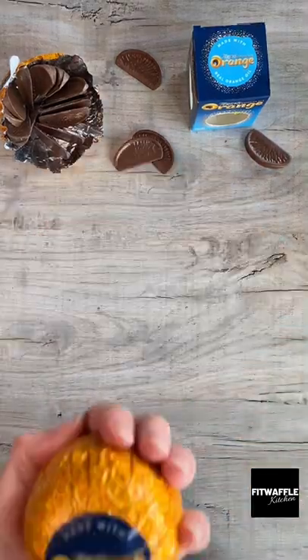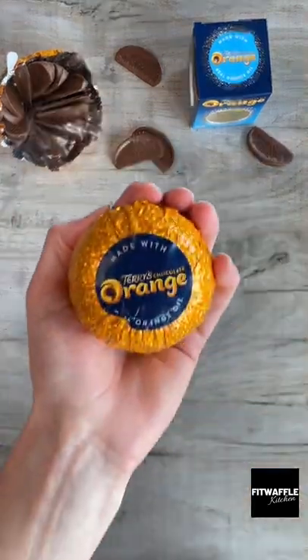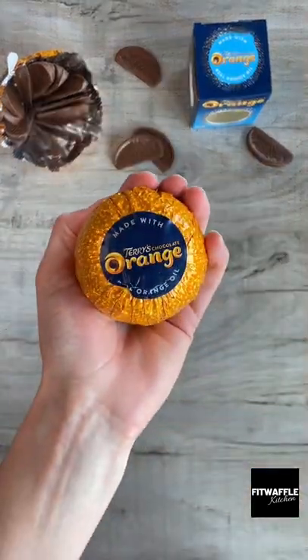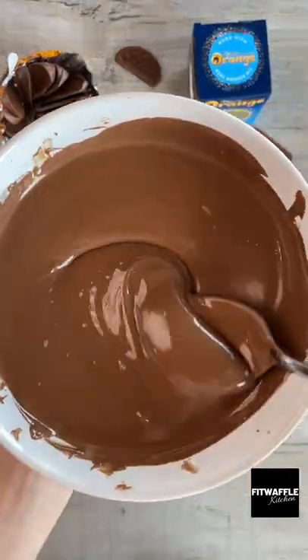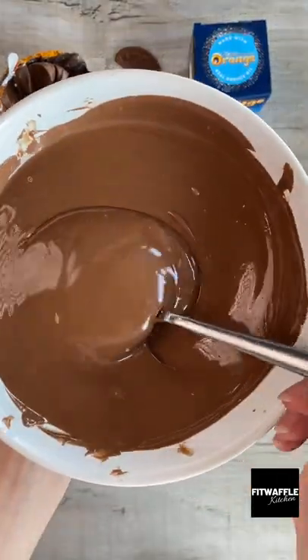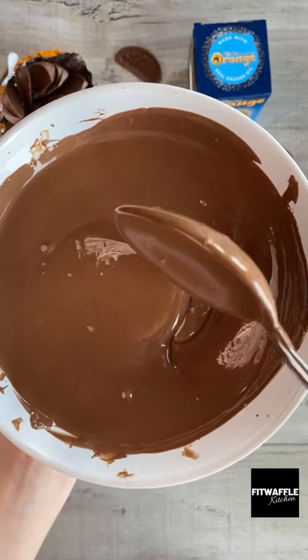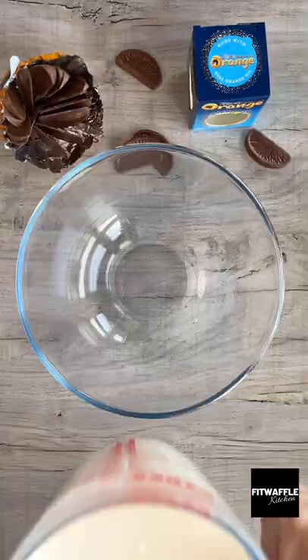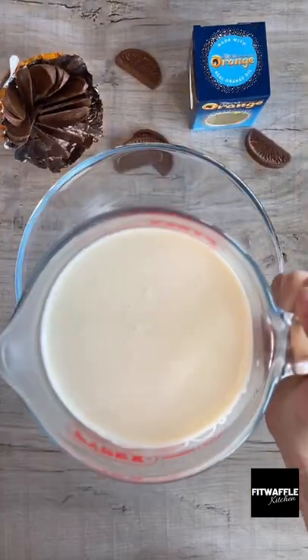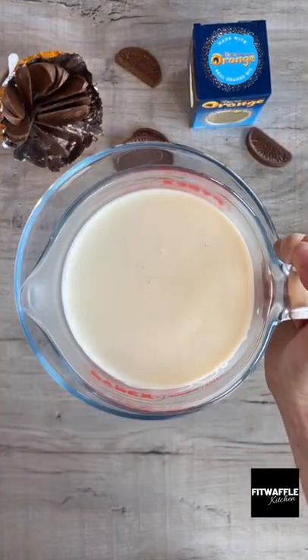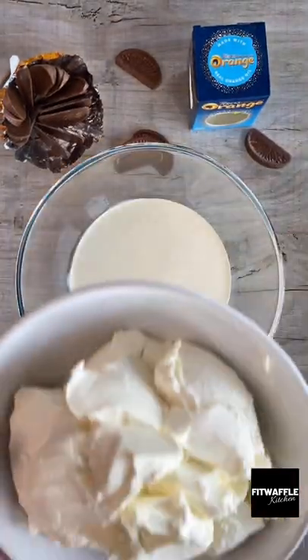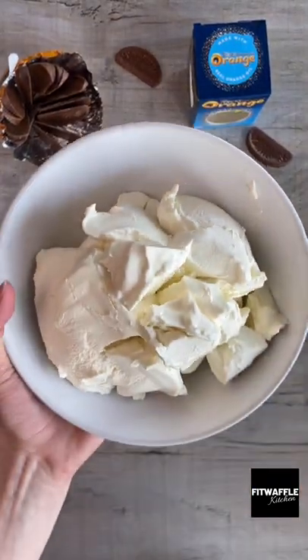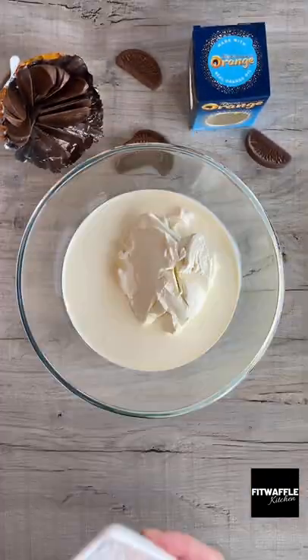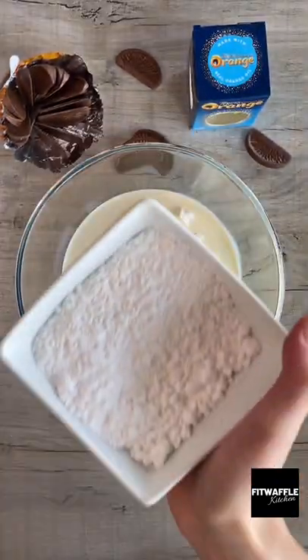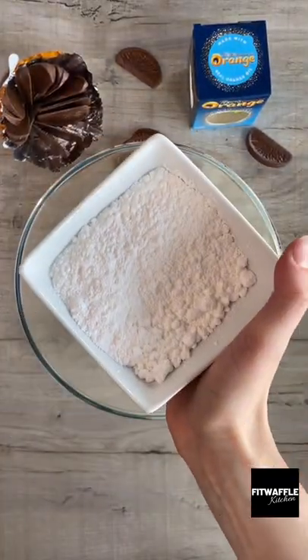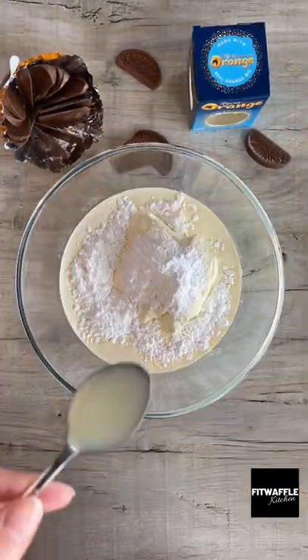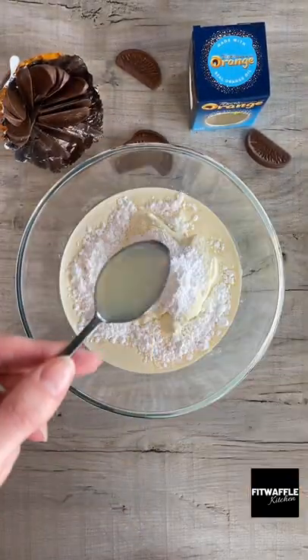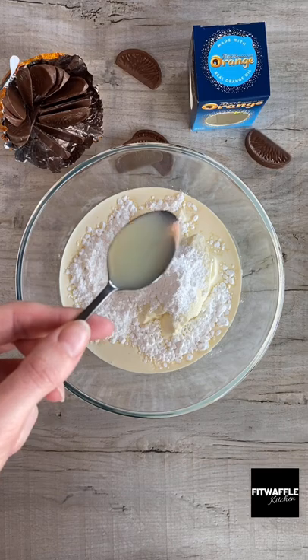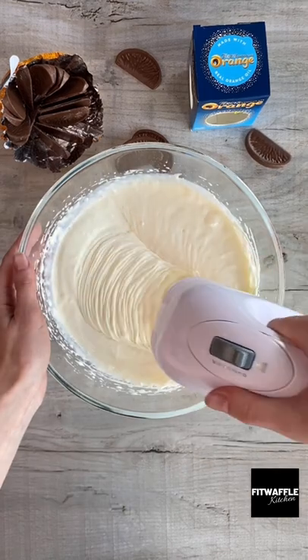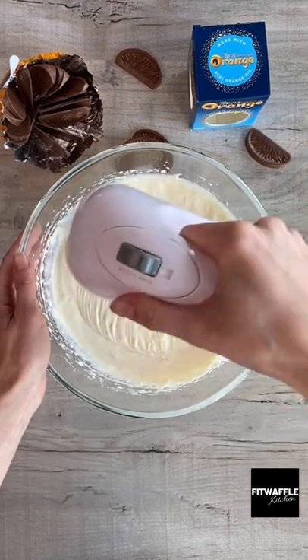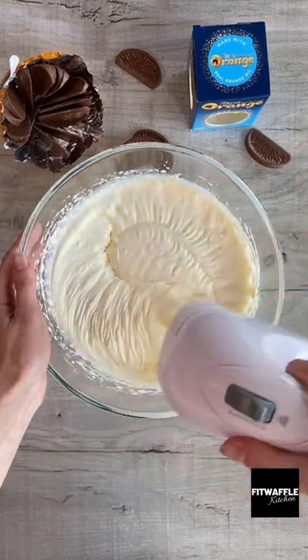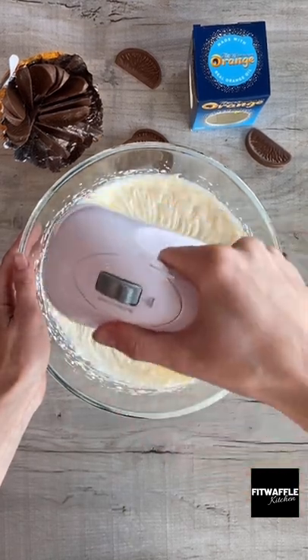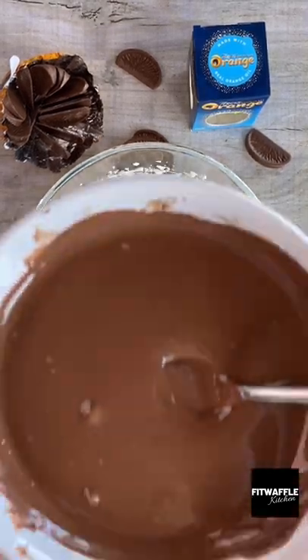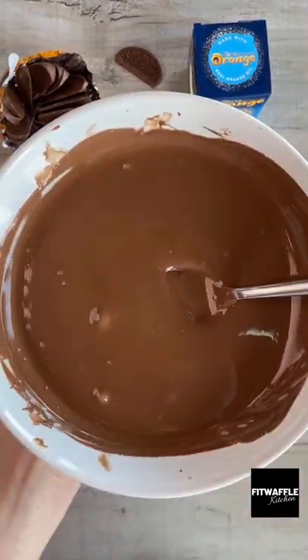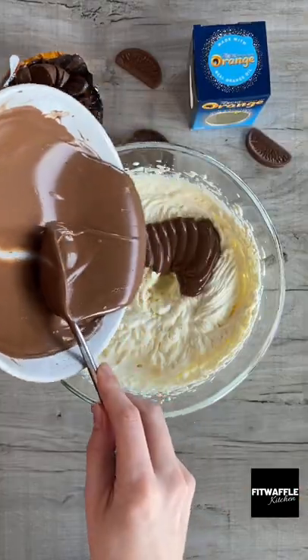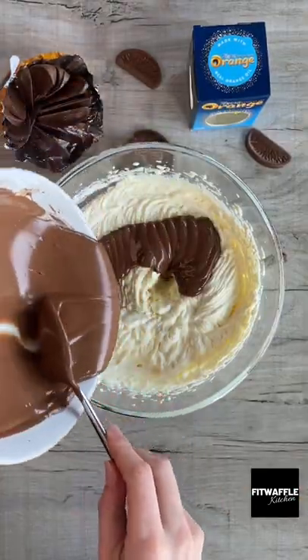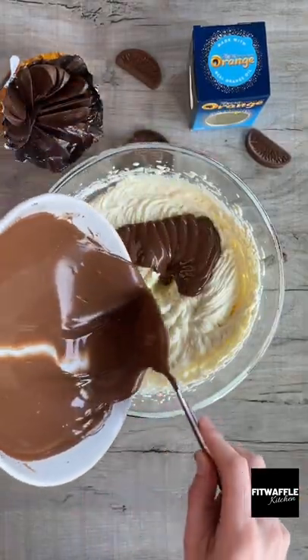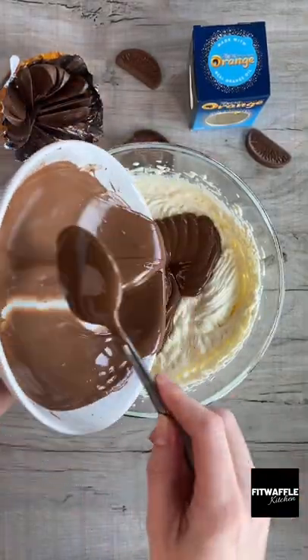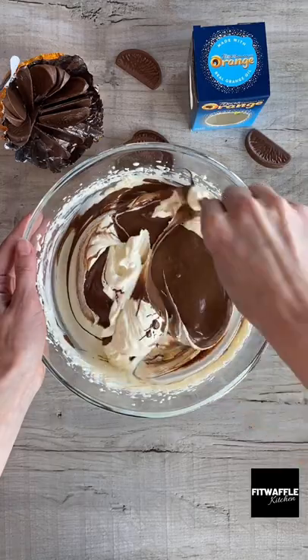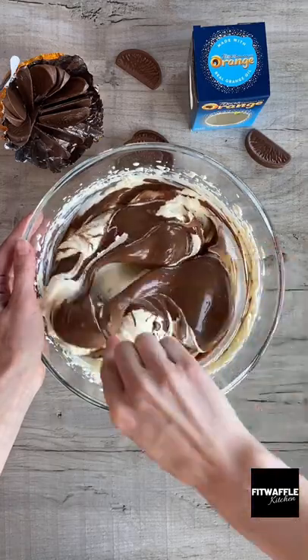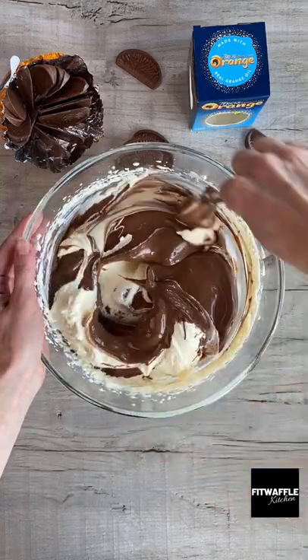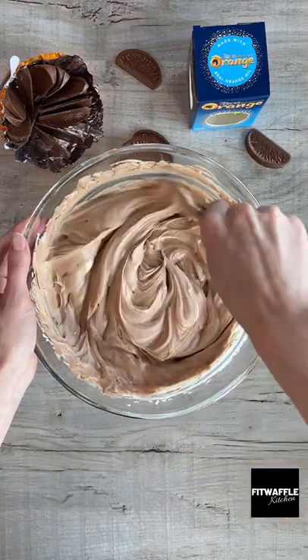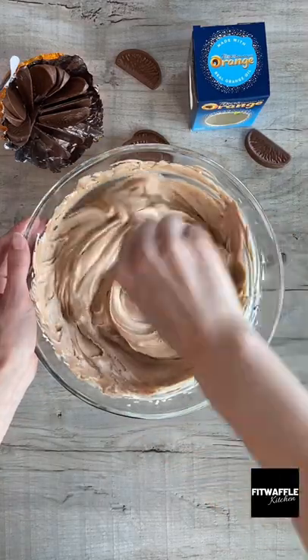Grab your chocolate orange and melt it in the microwave. Now add double cream, cream cheese, icing sugar and lemon juice to a bowl and whisk together until it's thick and fluffy. Then add your melted chocolate orange and stir this into the cheesecake mix.